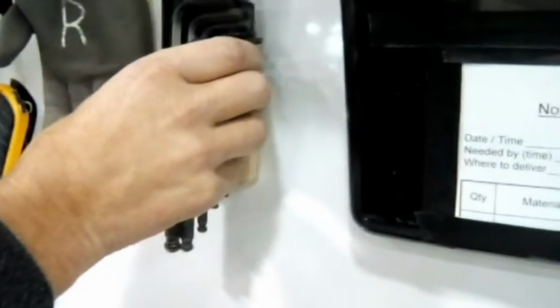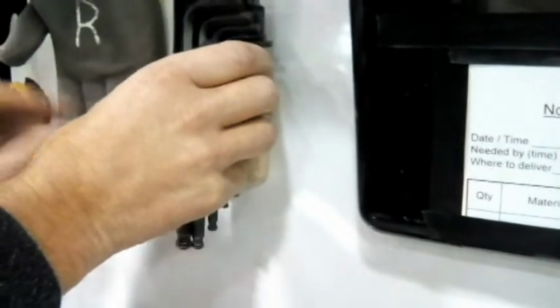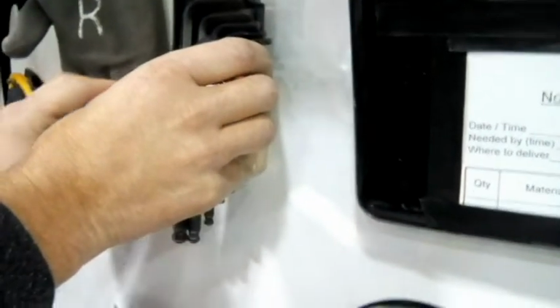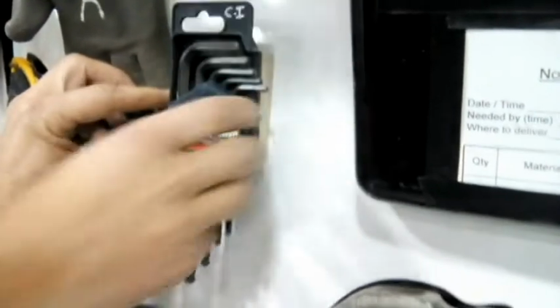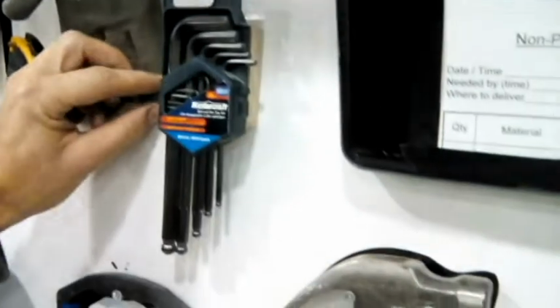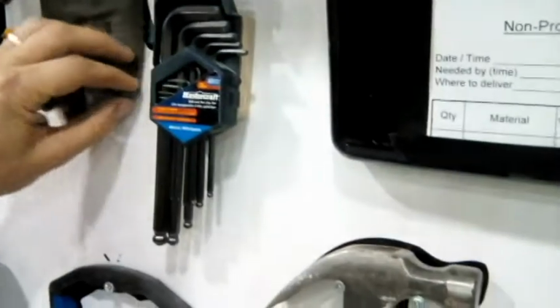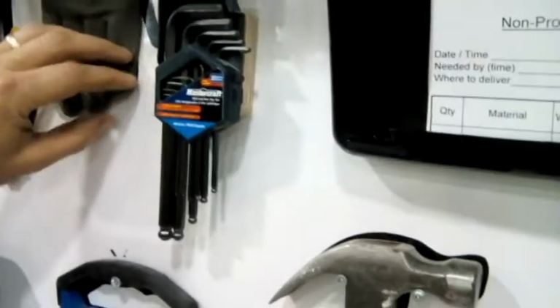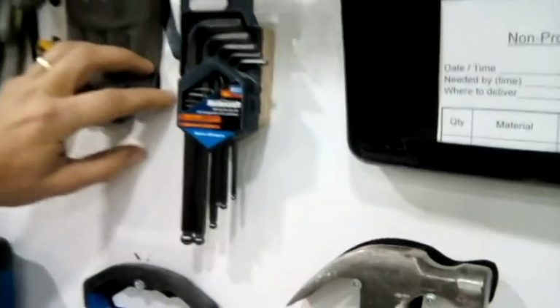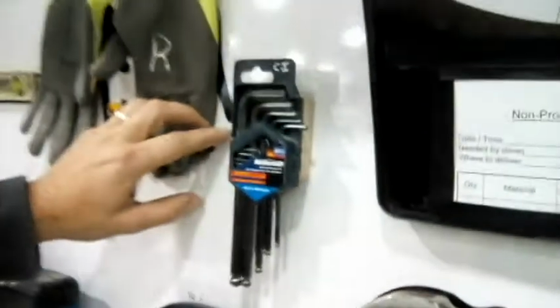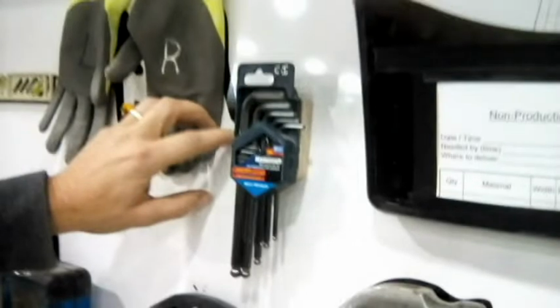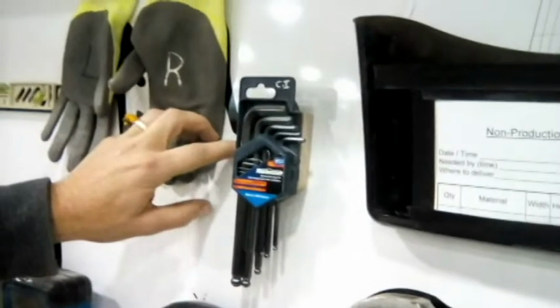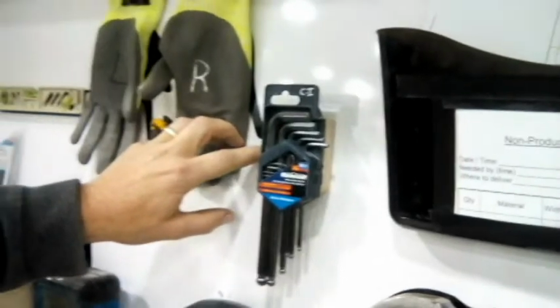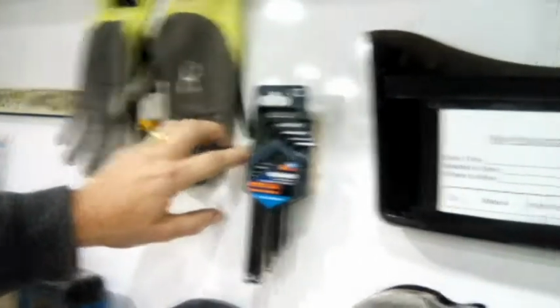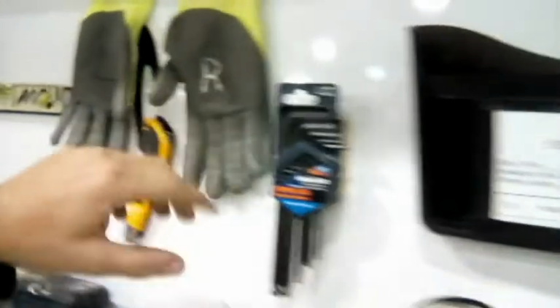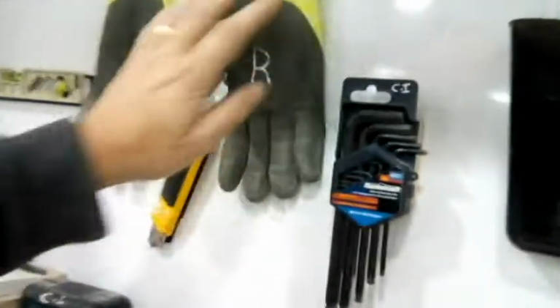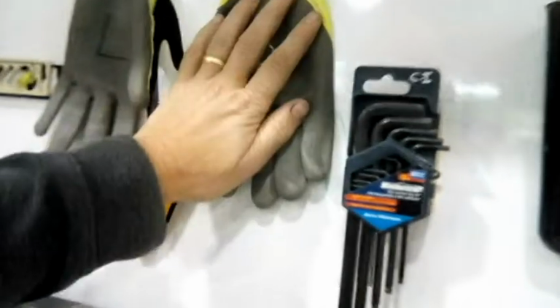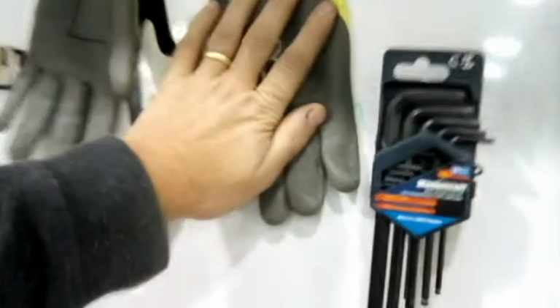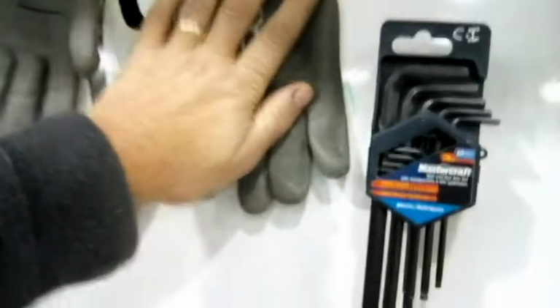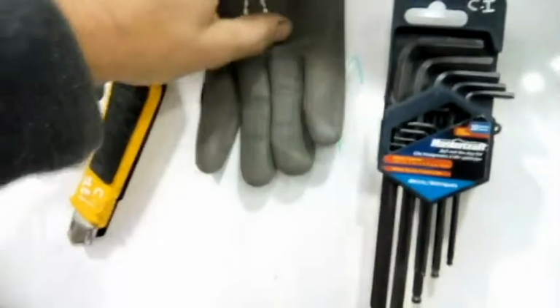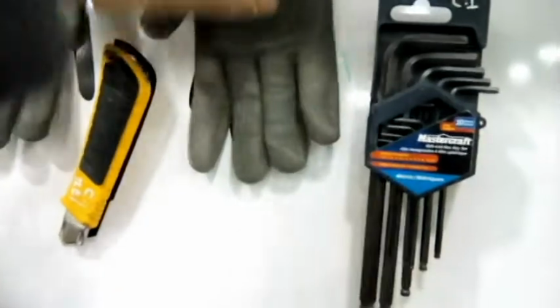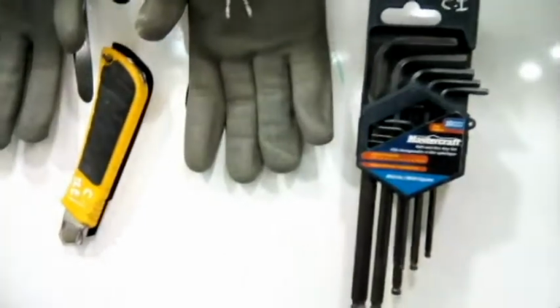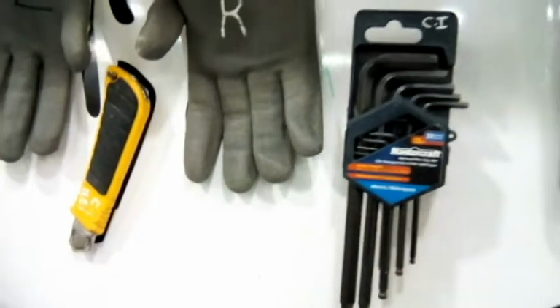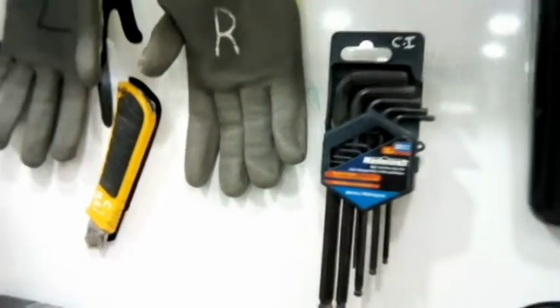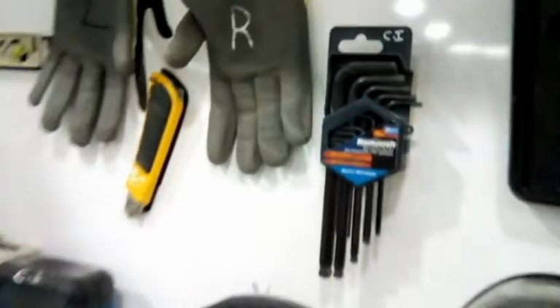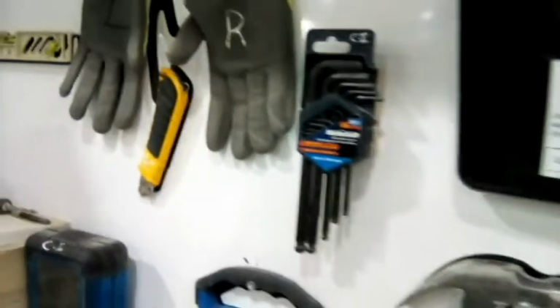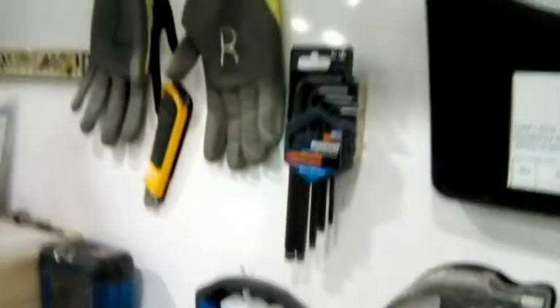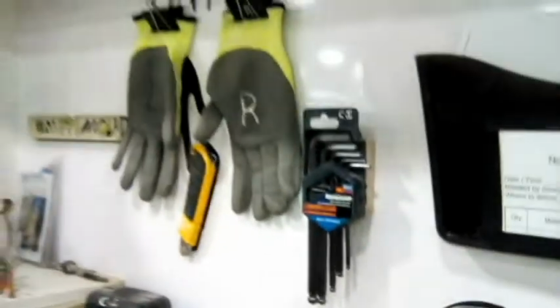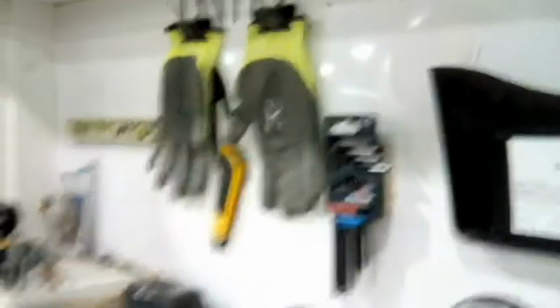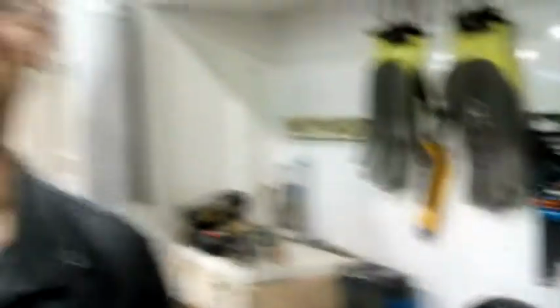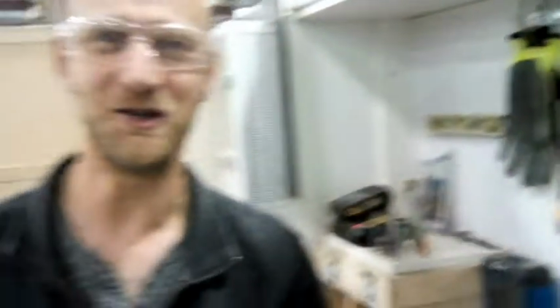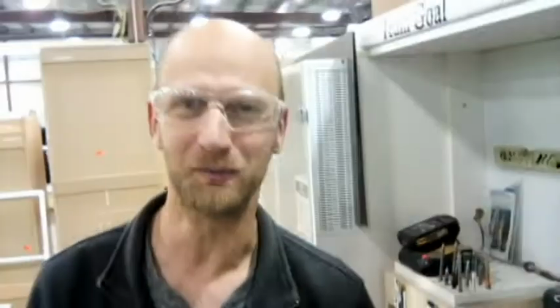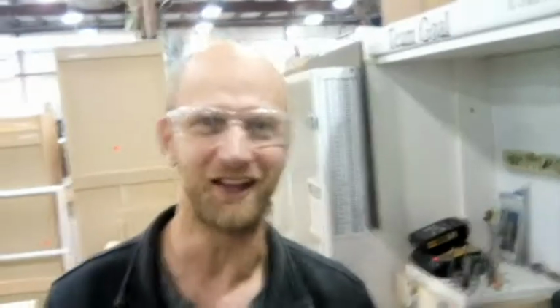And then later on, I look behind this glove — there are some arrows that someone drew on here. Not very visible. I'm going to fix that and make it easier for myself next time, and for anyone else that needs to come here and use the tools who may not know this process.